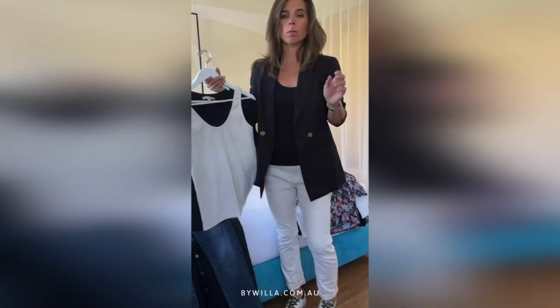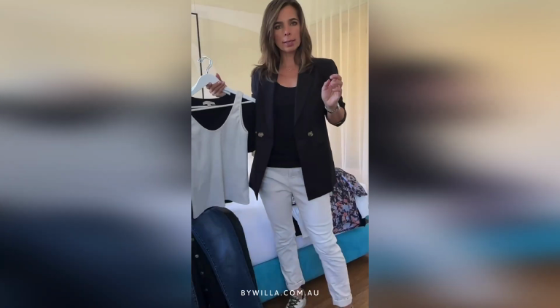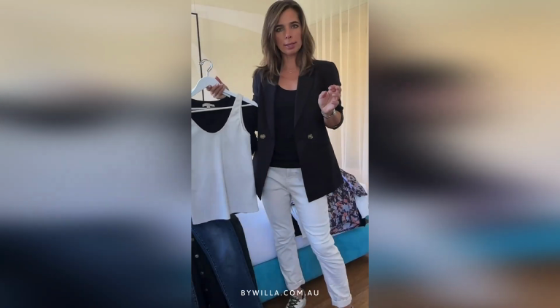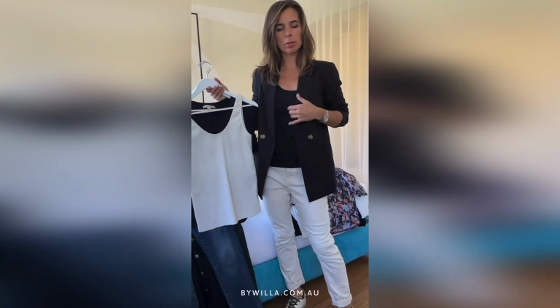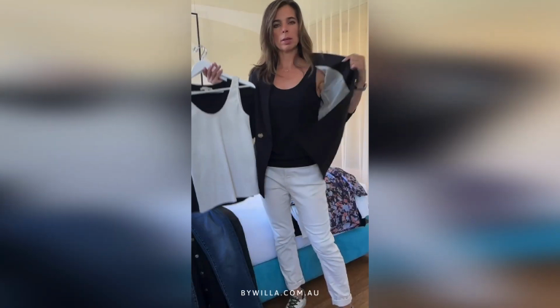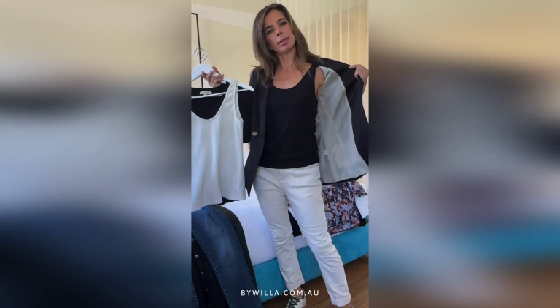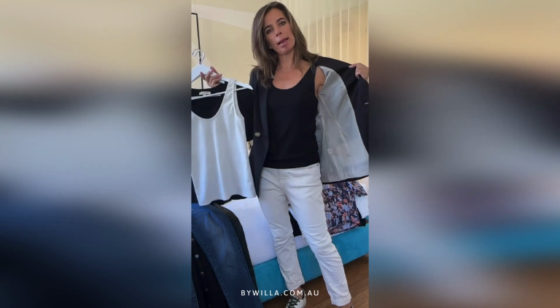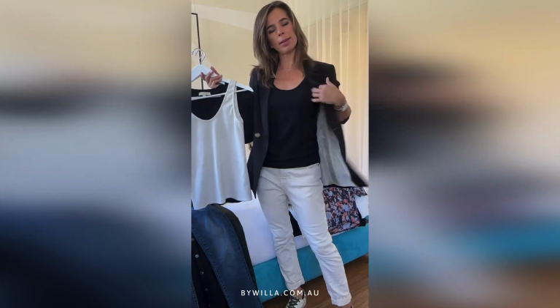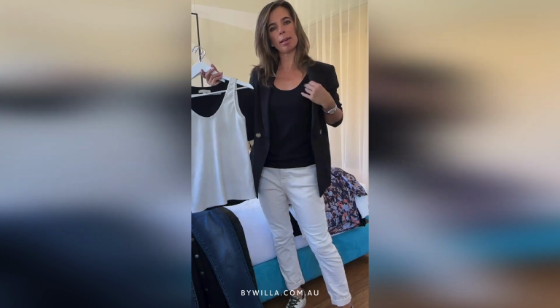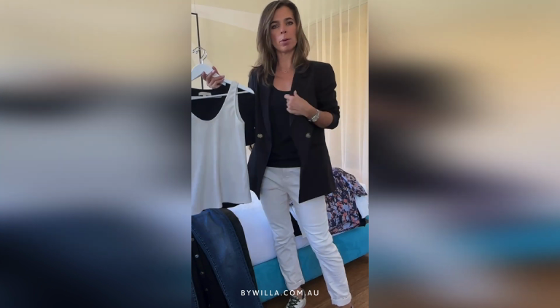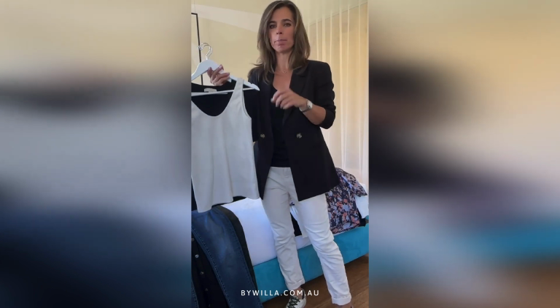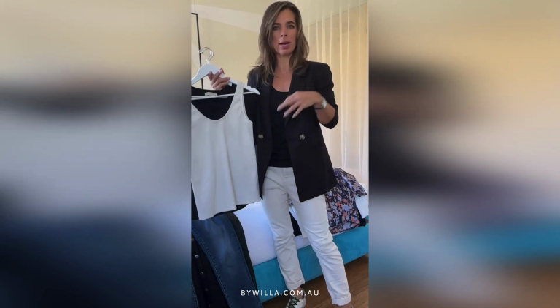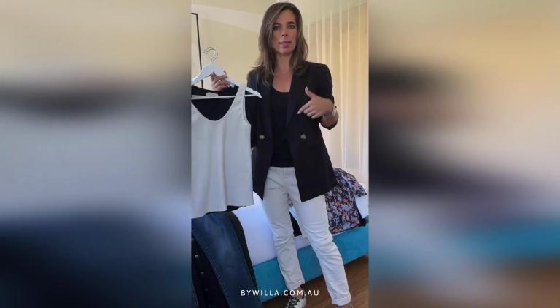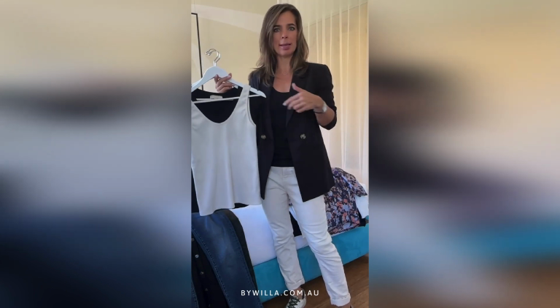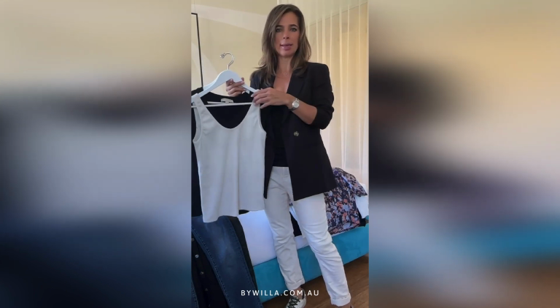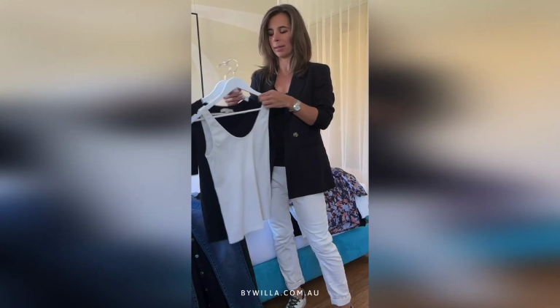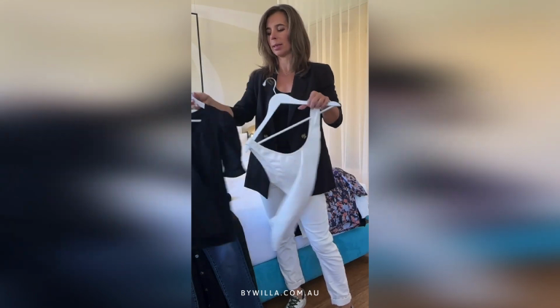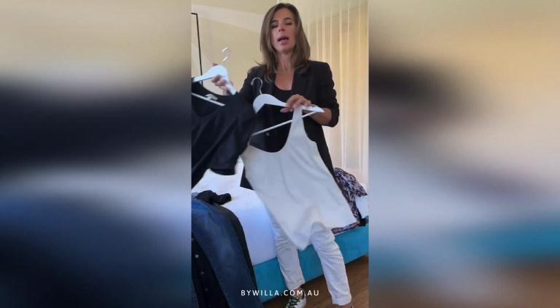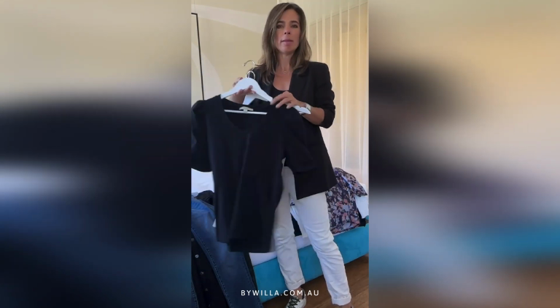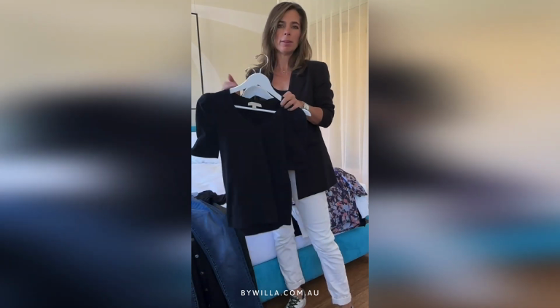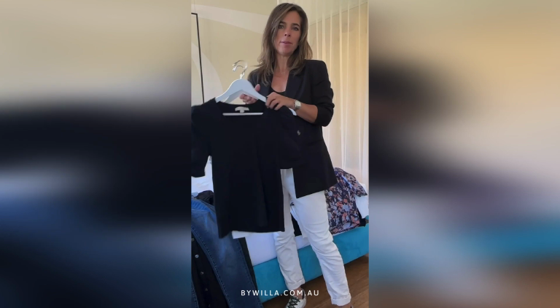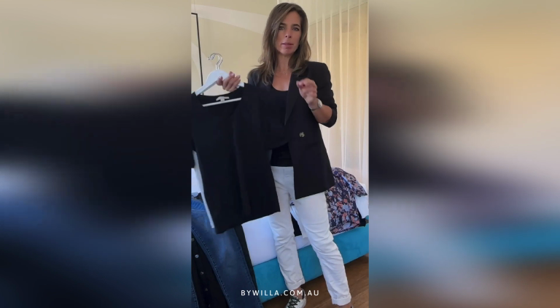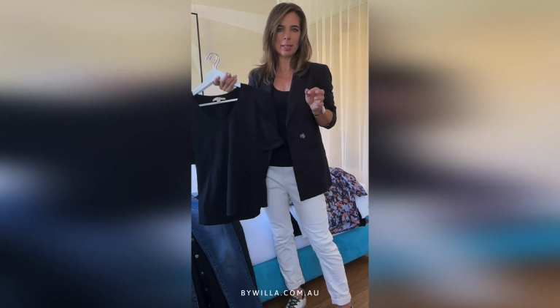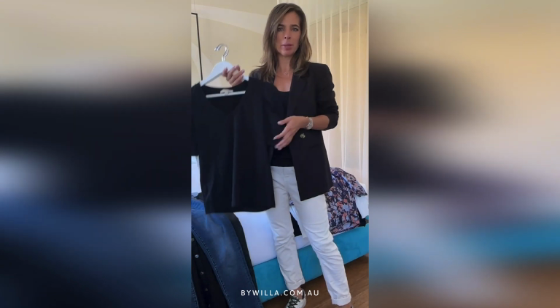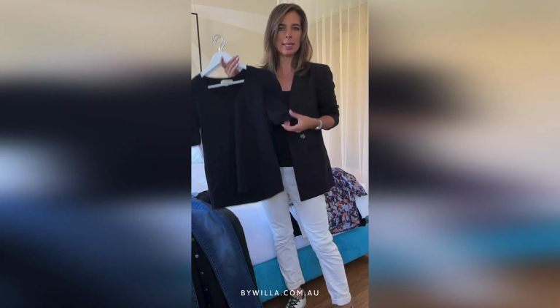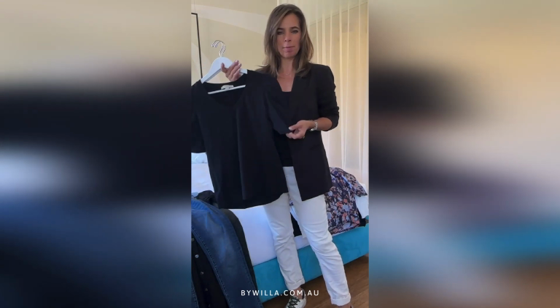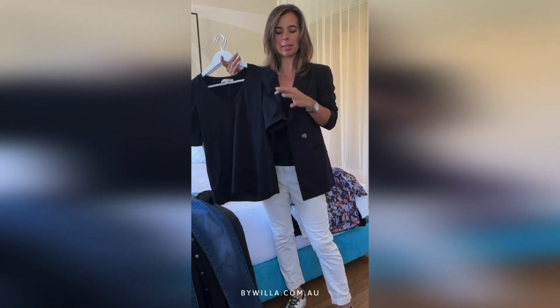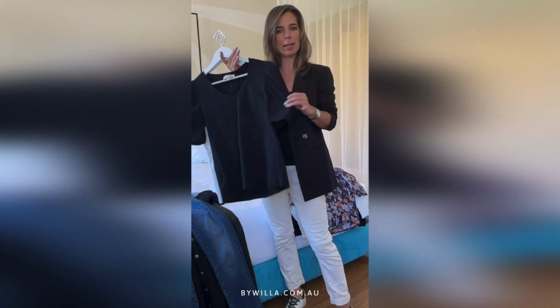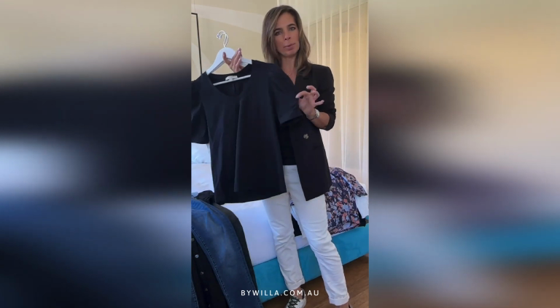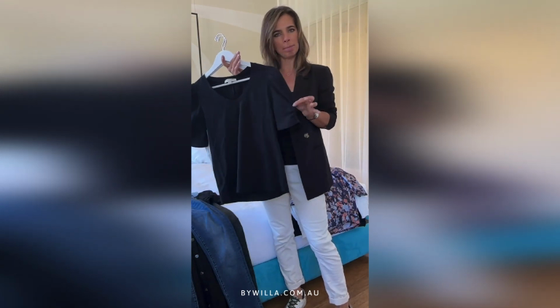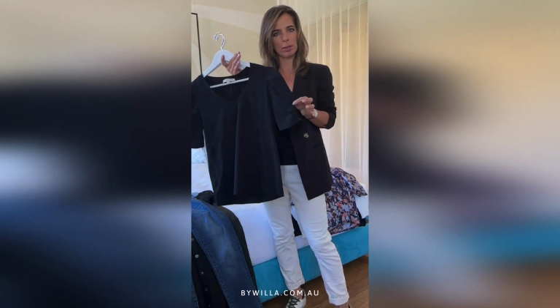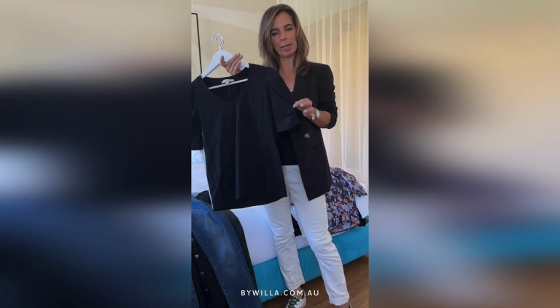Great little essentials — this is our carefree tank and I brought it in both colors. It layers under everything. And for a feminine little t-shirt with an edge, the effortless tee gives you that little bit of something on your sleeve.